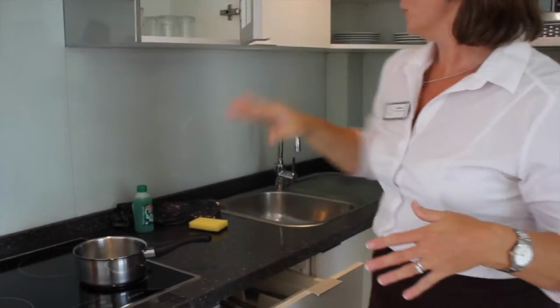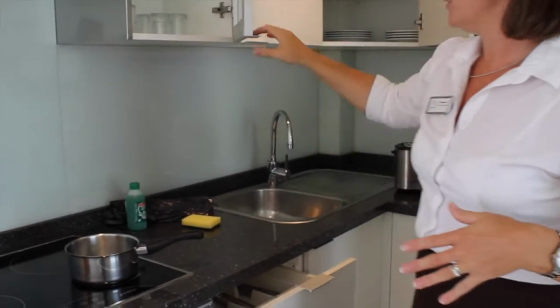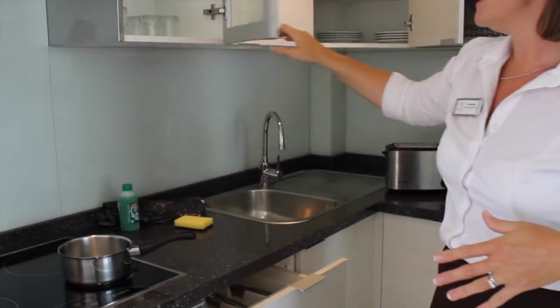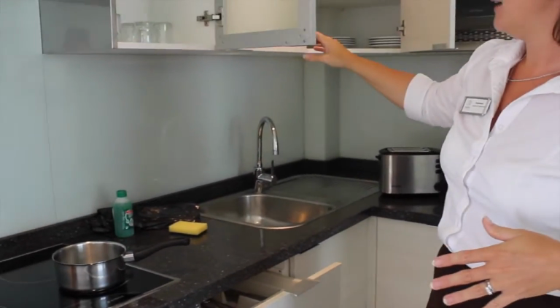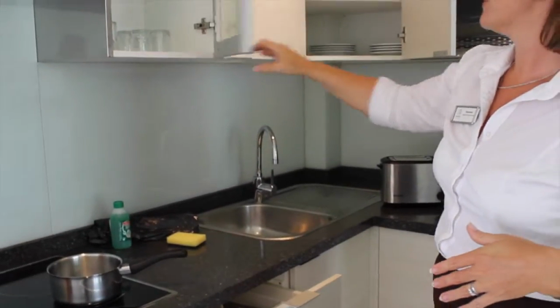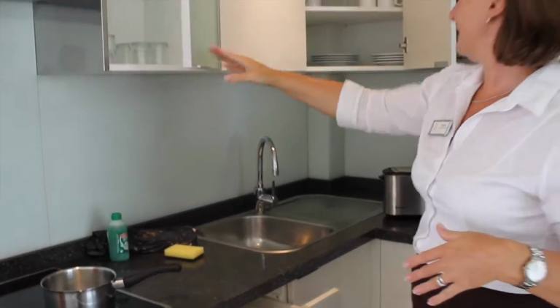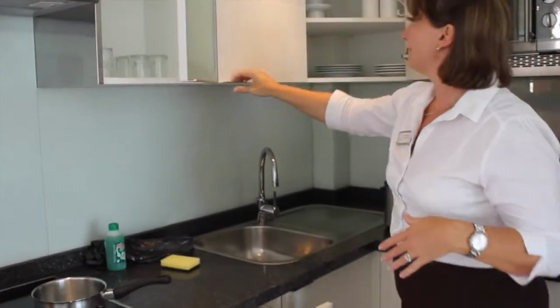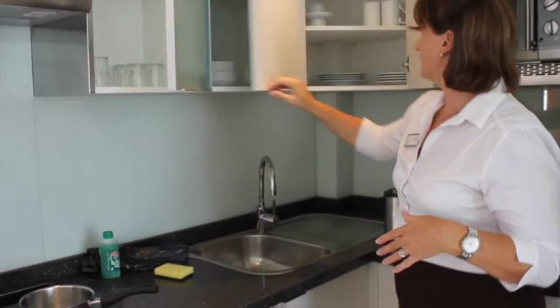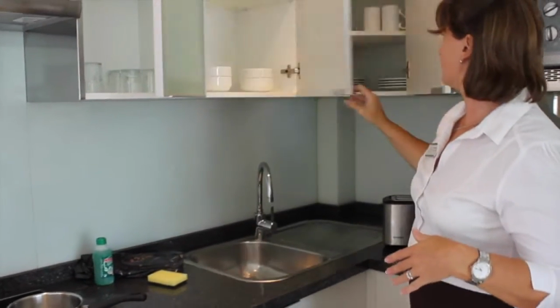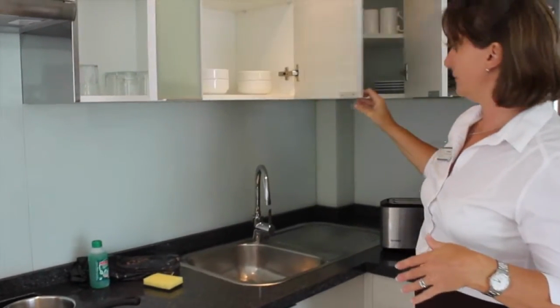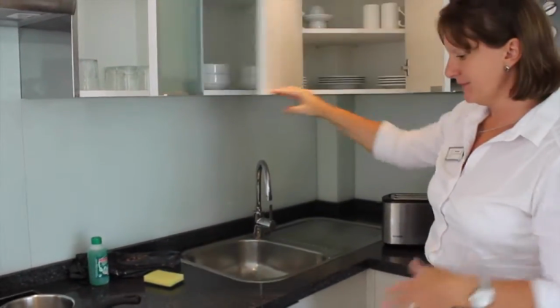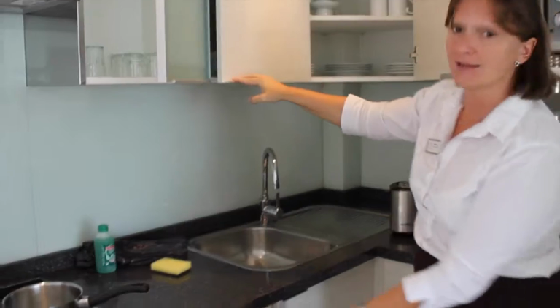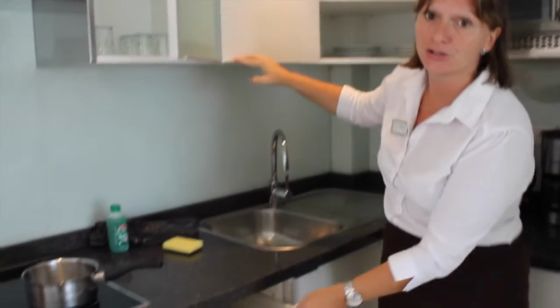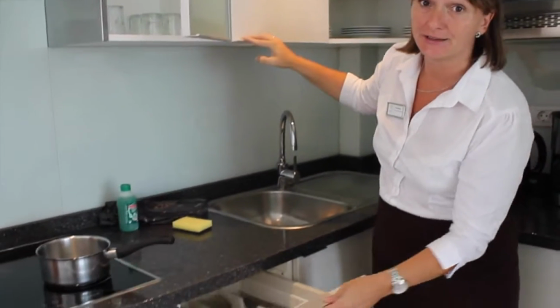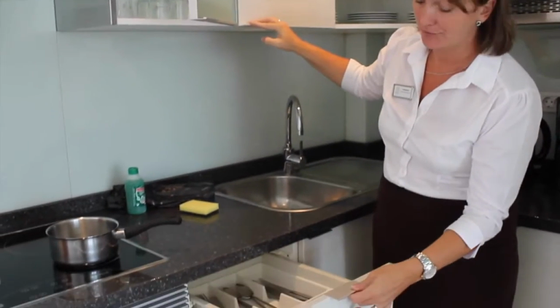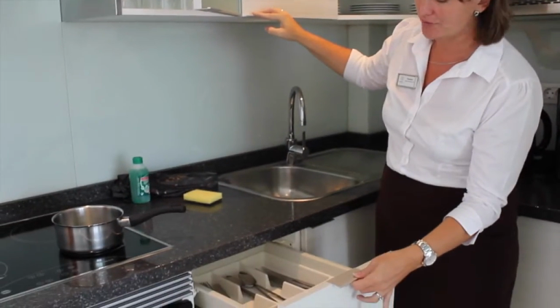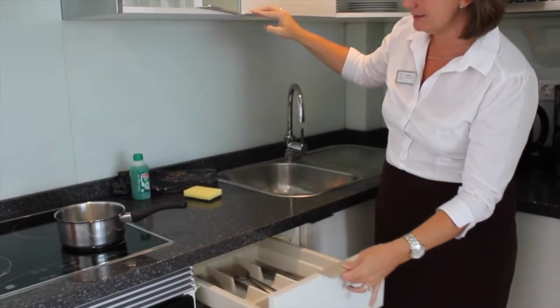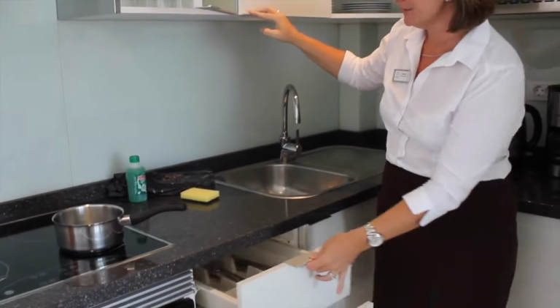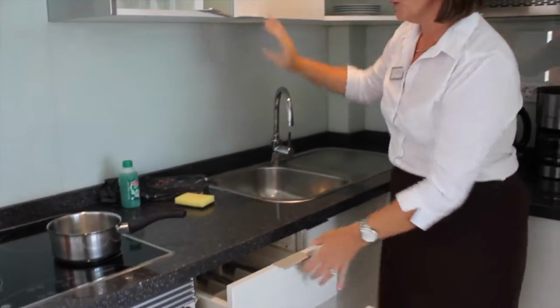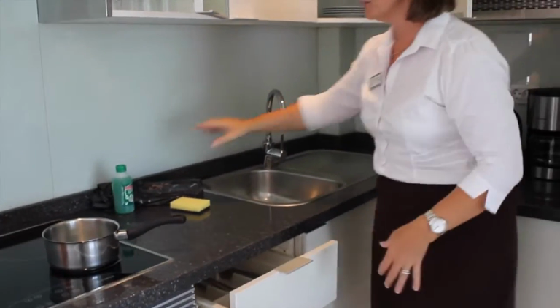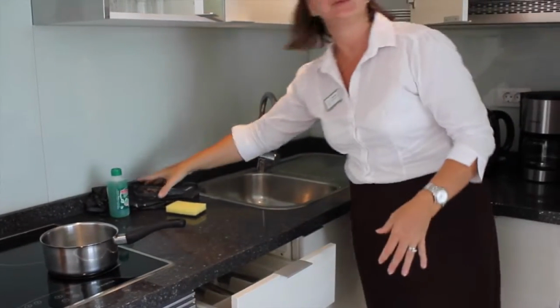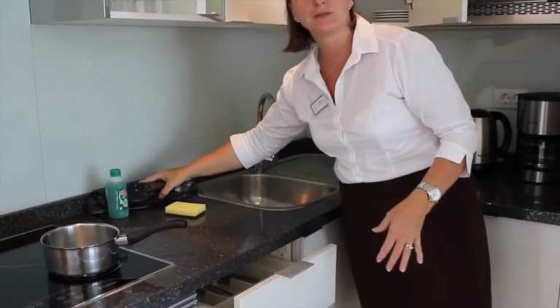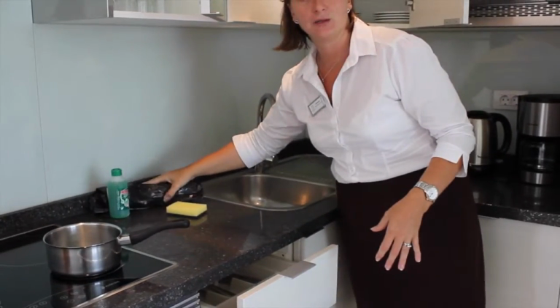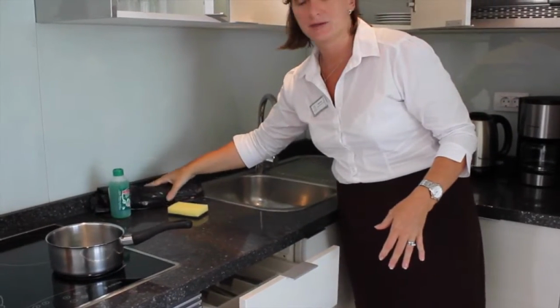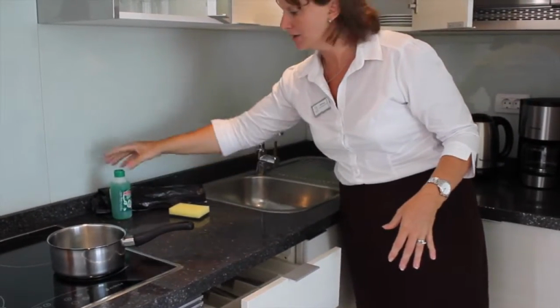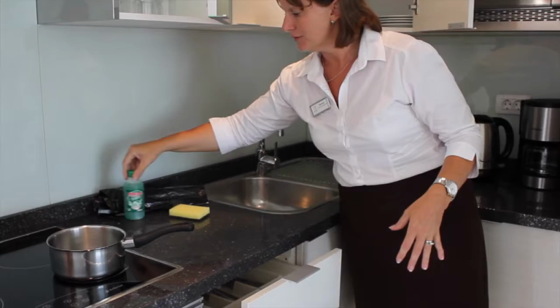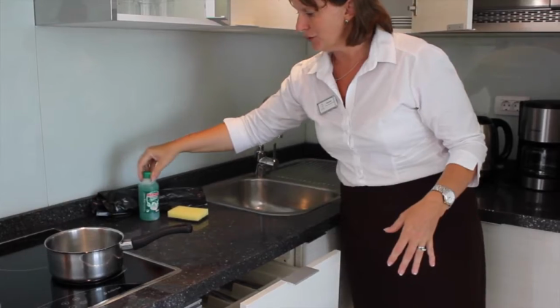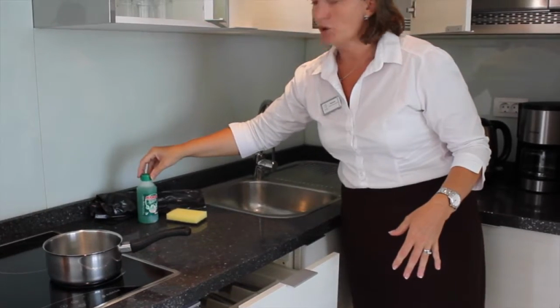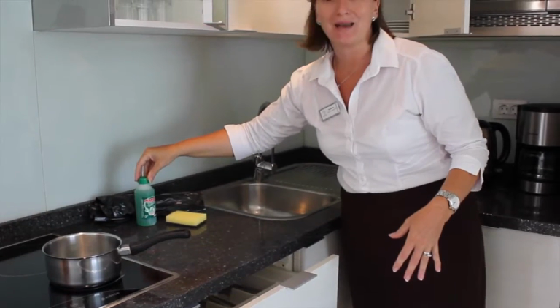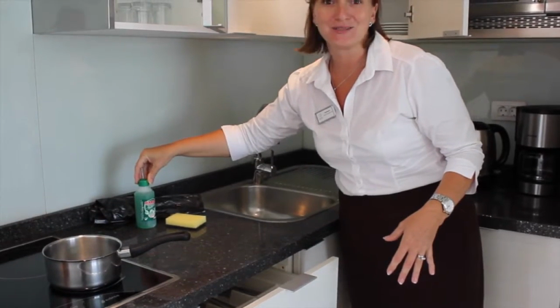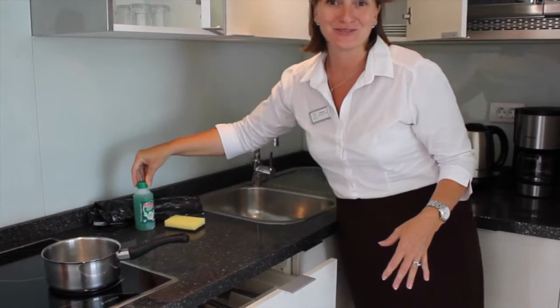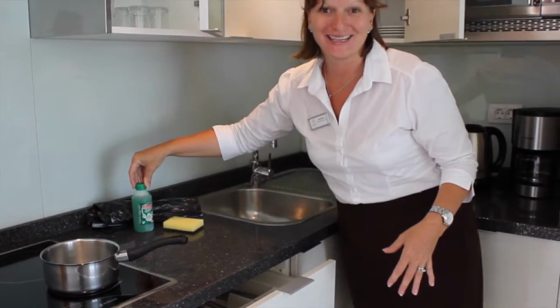Also you'll notice we have lots of glasses, crockery and cutlery for your facilities. We do provide you with some cleaning equipment as well, so that you can wash your plates up instead of us doing it.